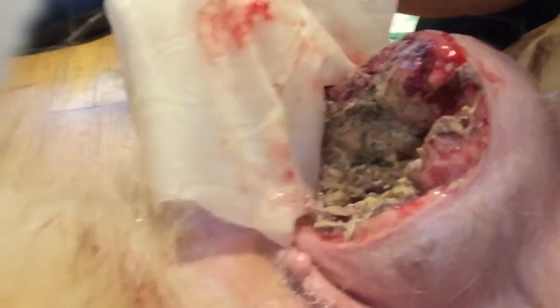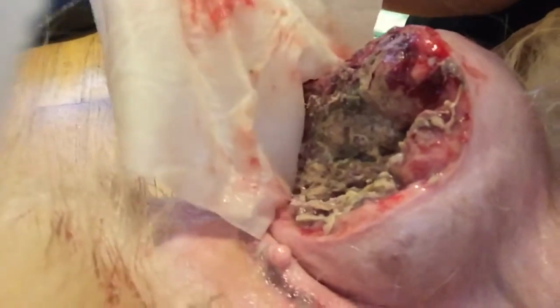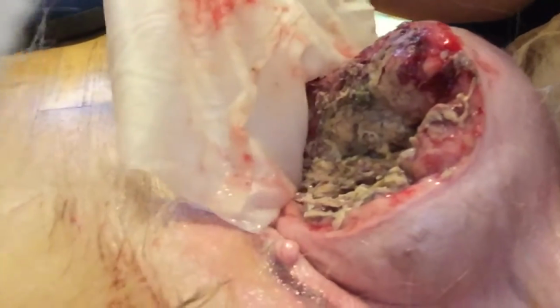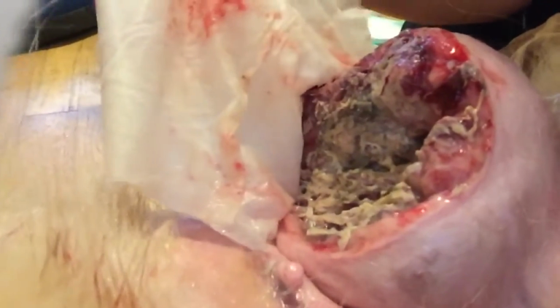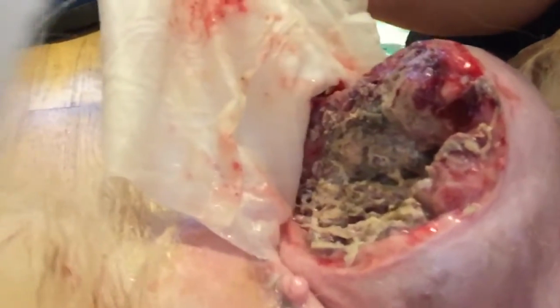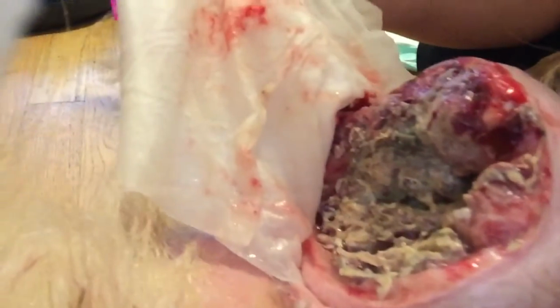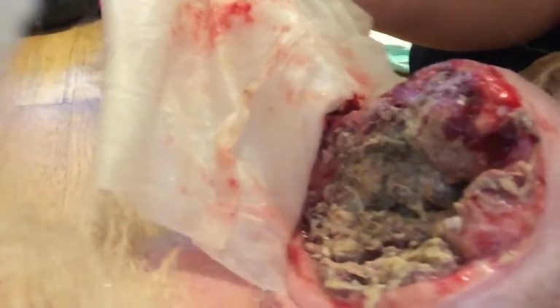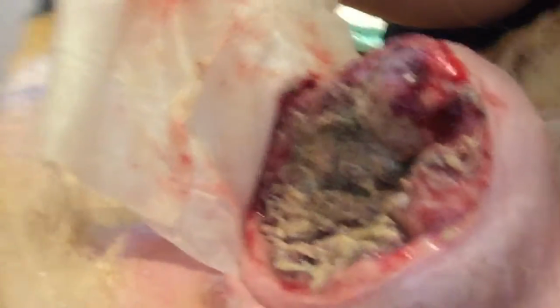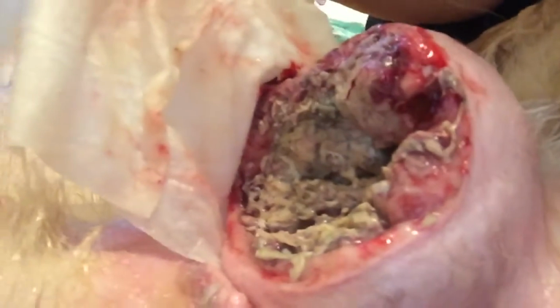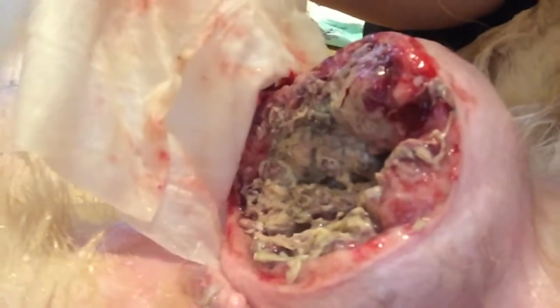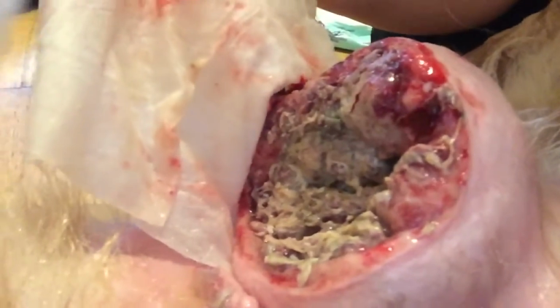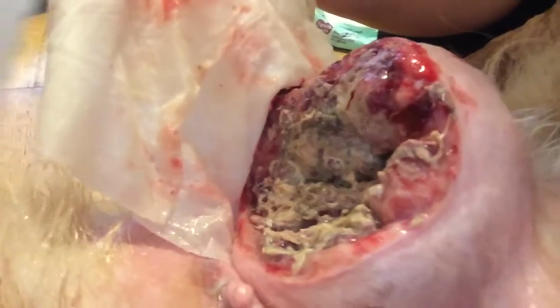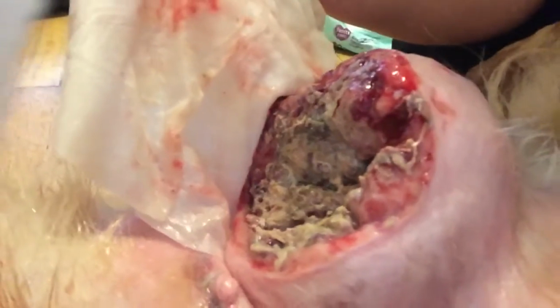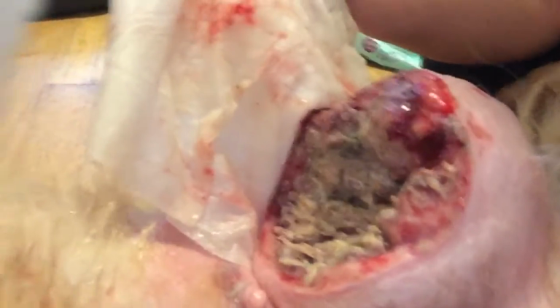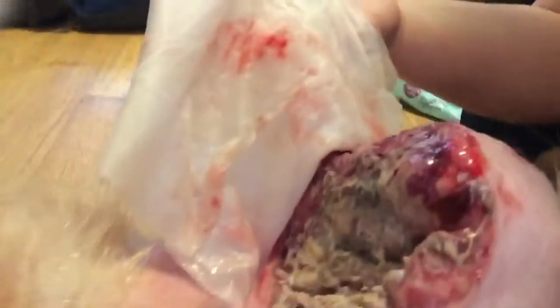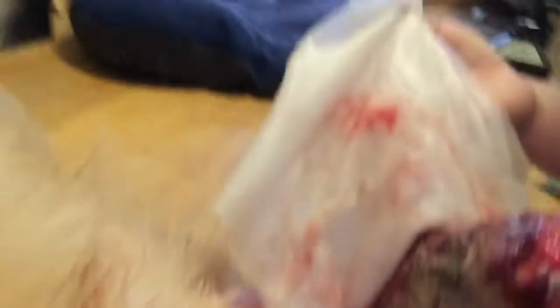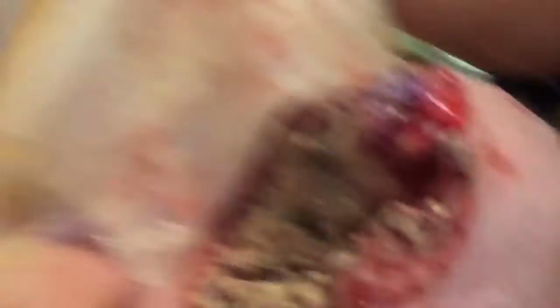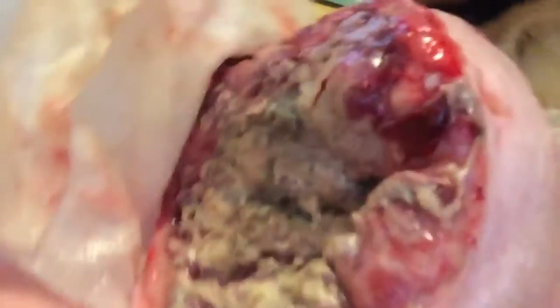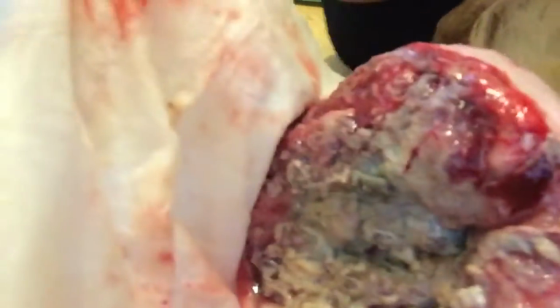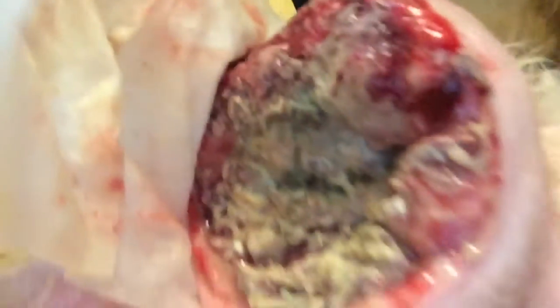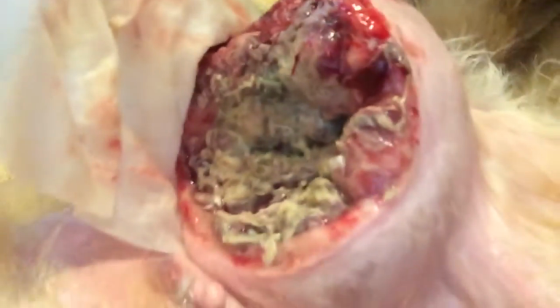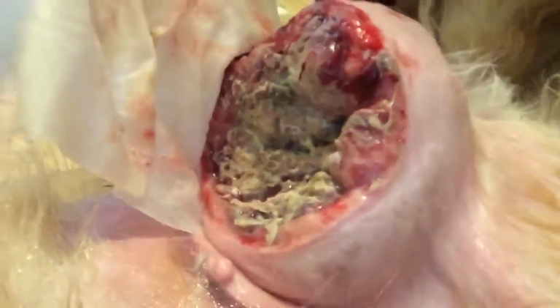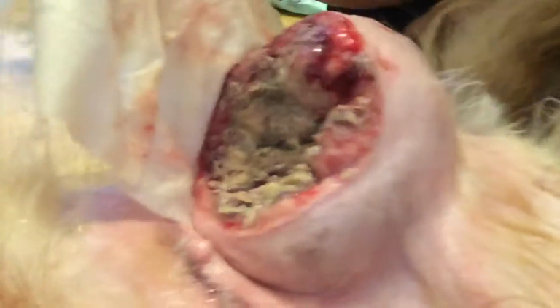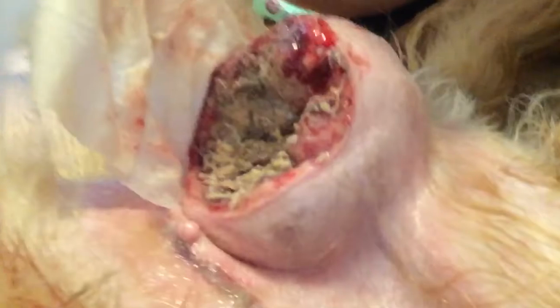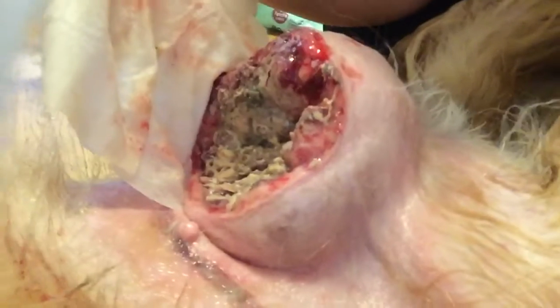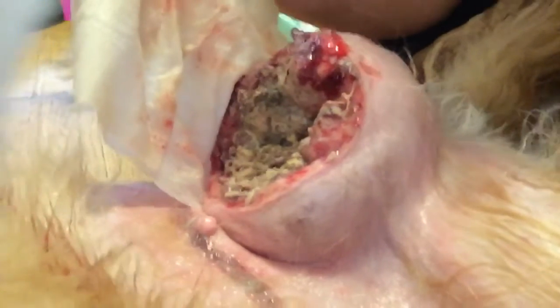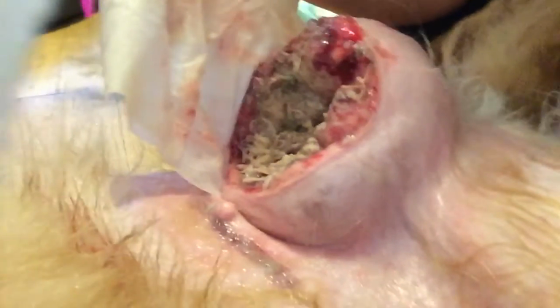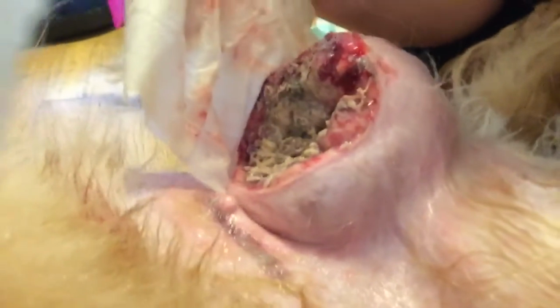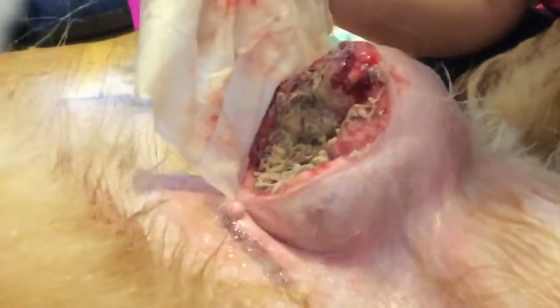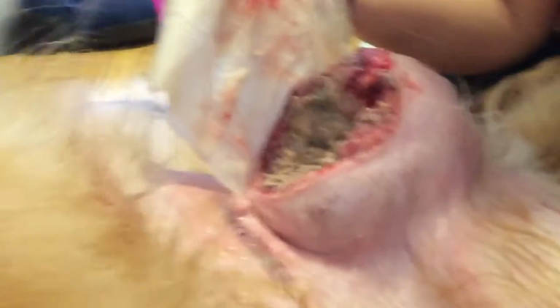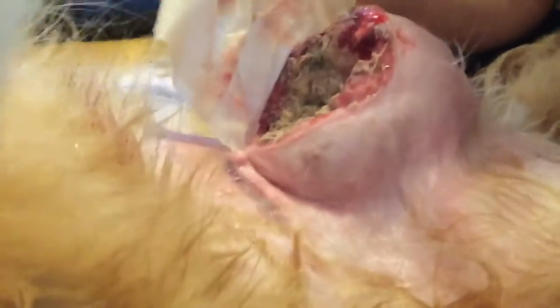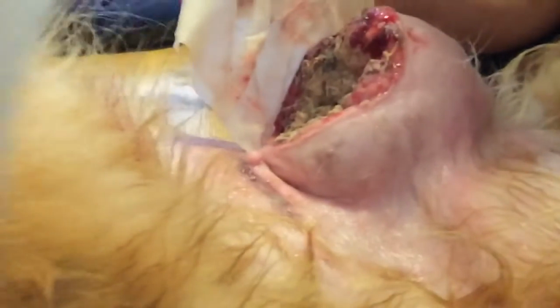So you can see there is some granulation there. It does look a lot better, but as you can see, it is massive.